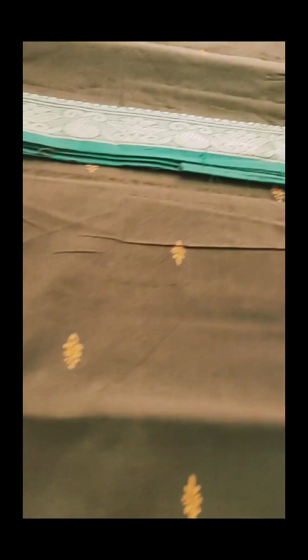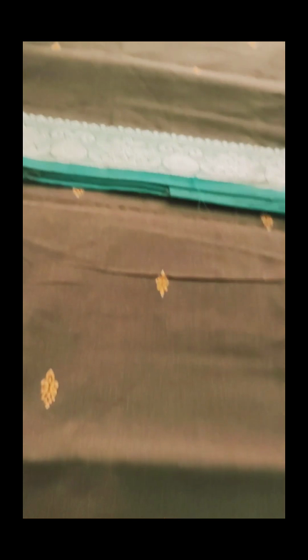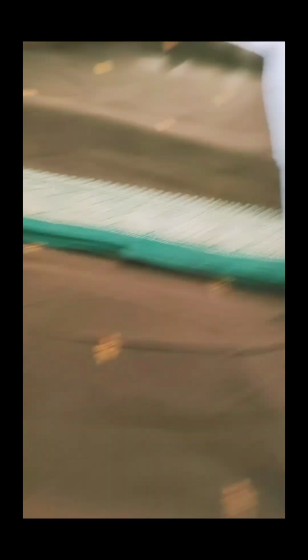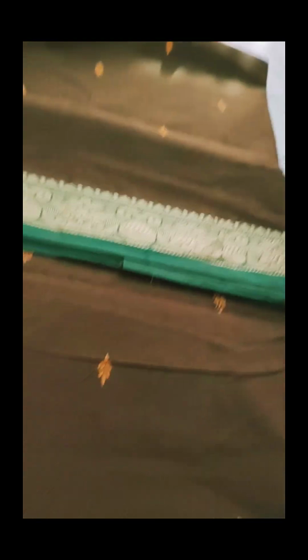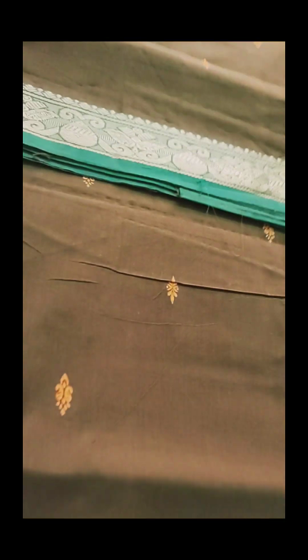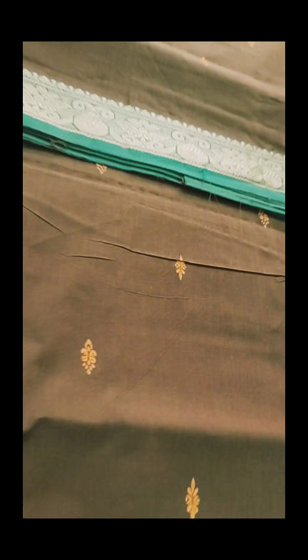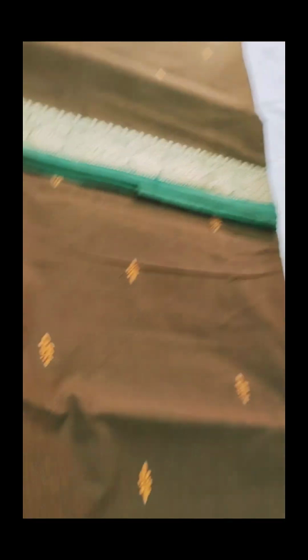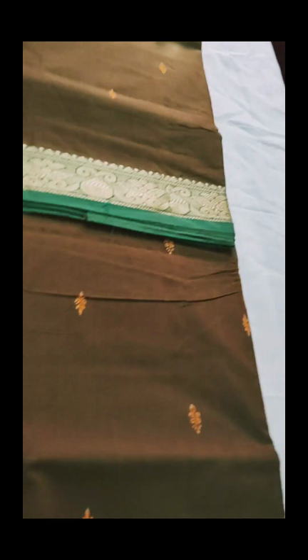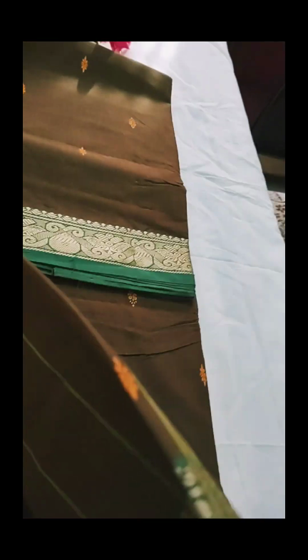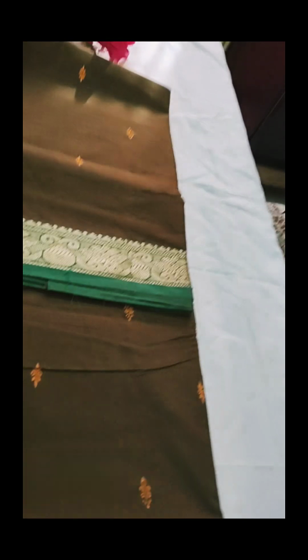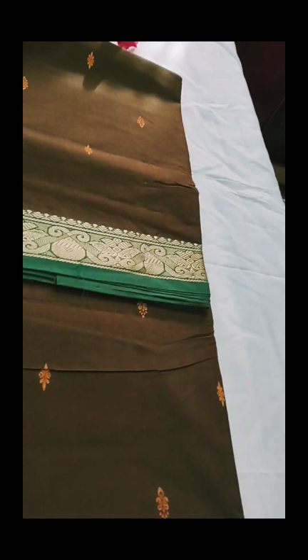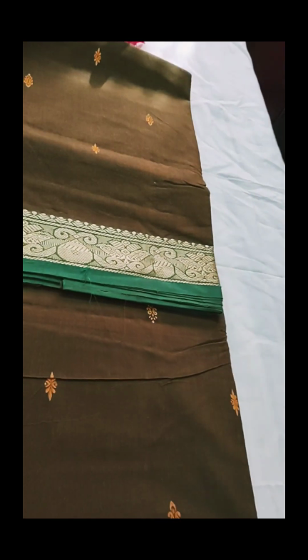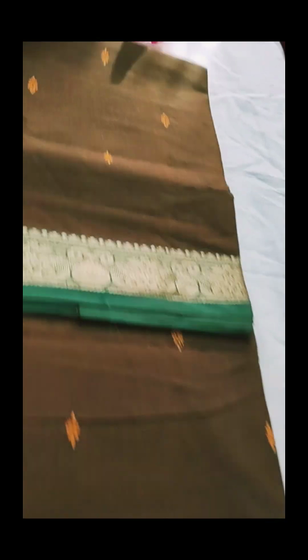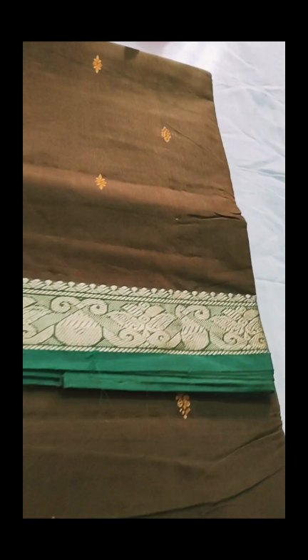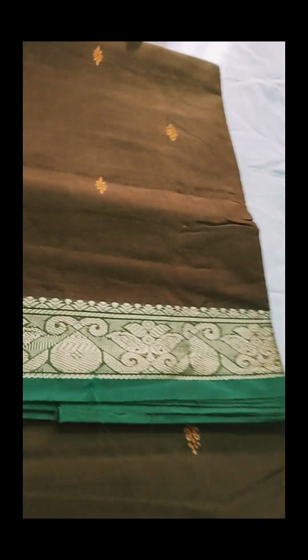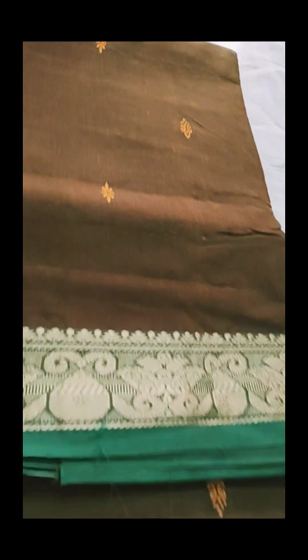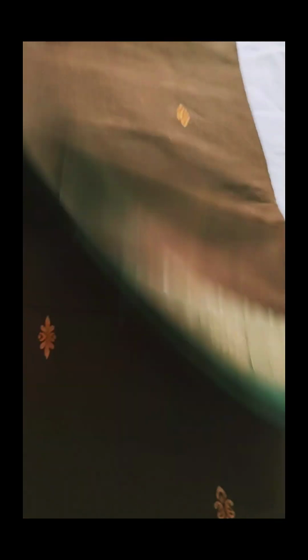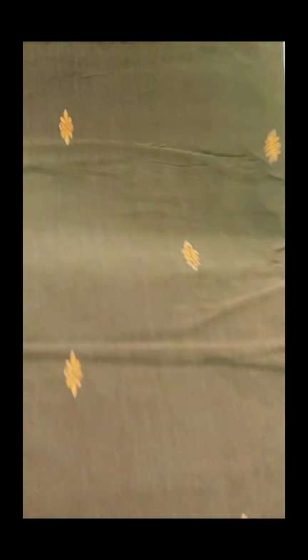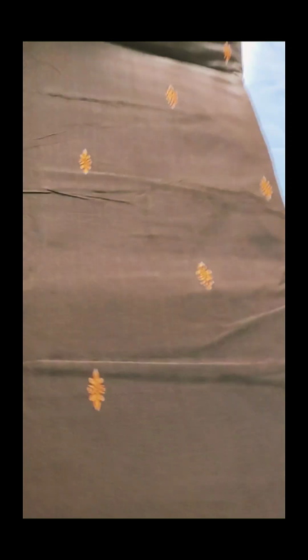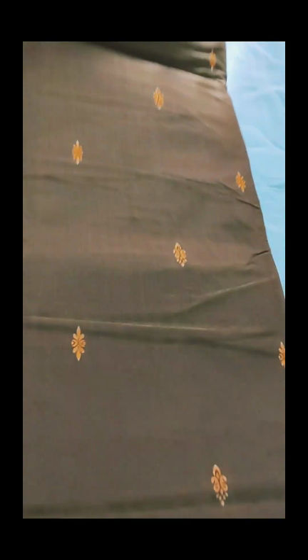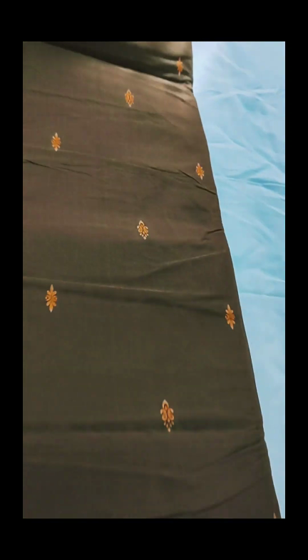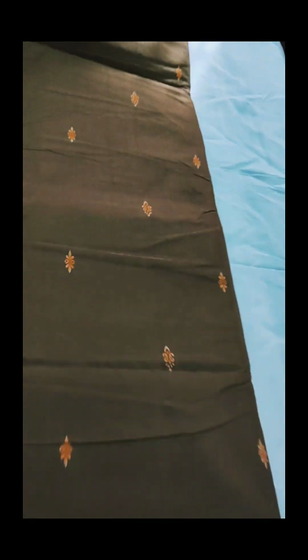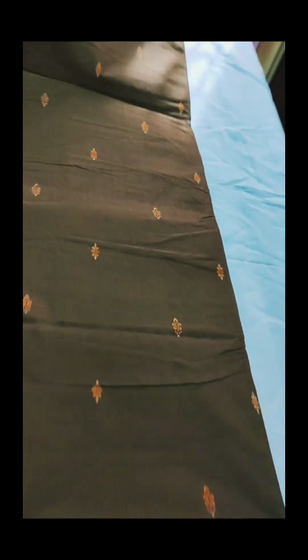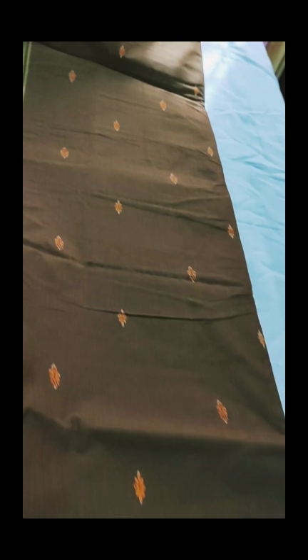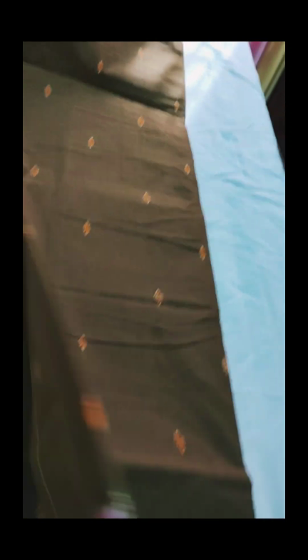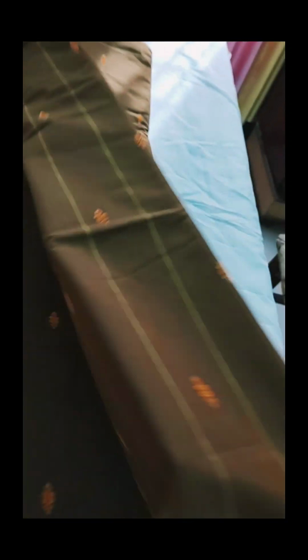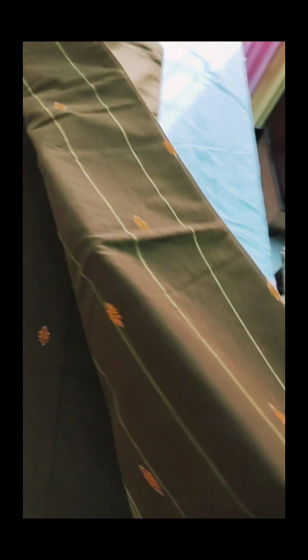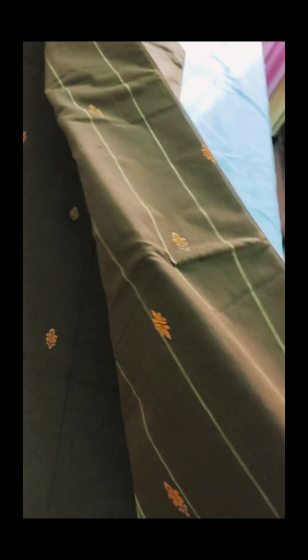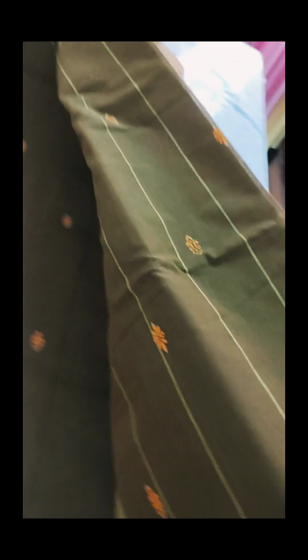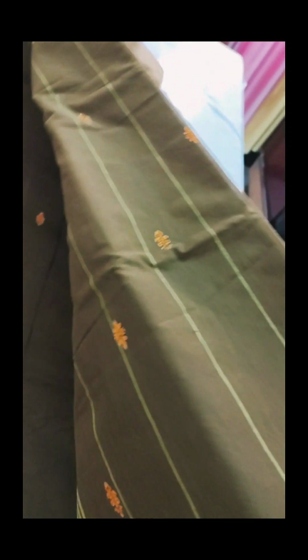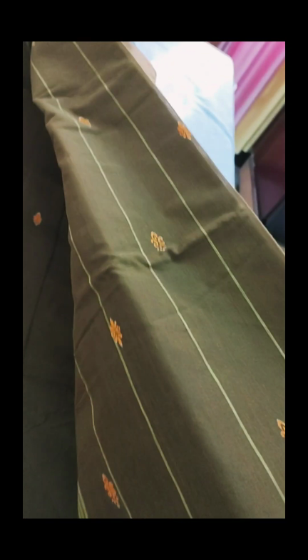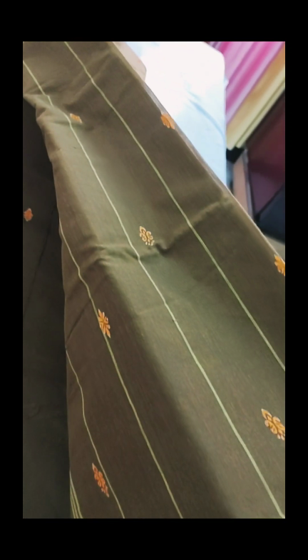The price of the saree is 650 rupees. Shipping is 50 rupees. This is the Sari order.